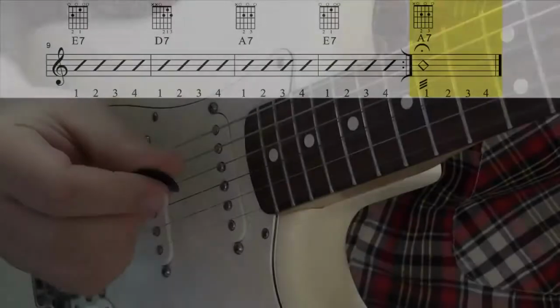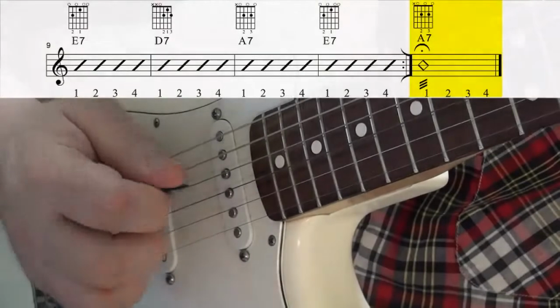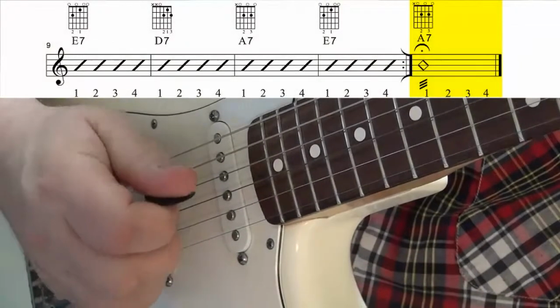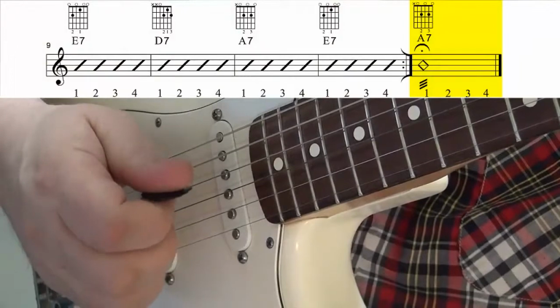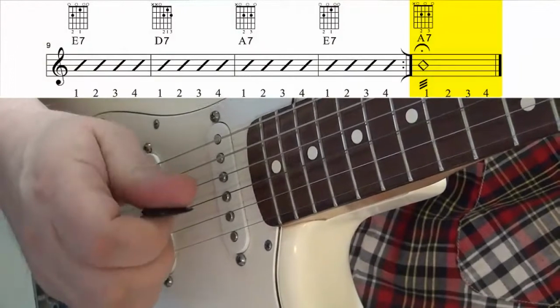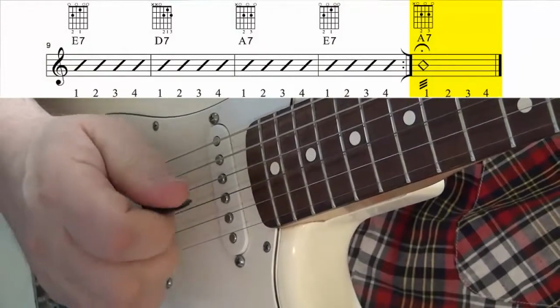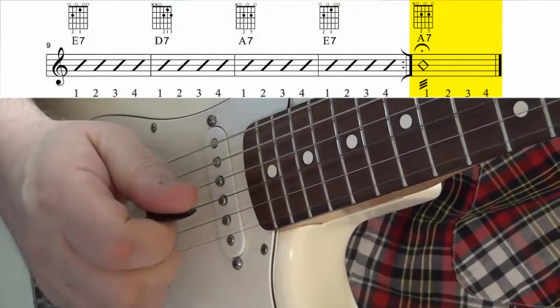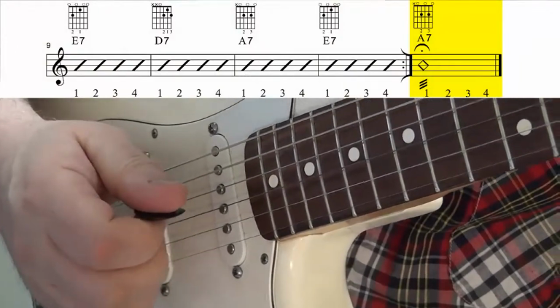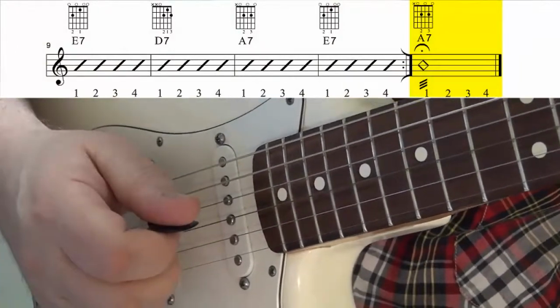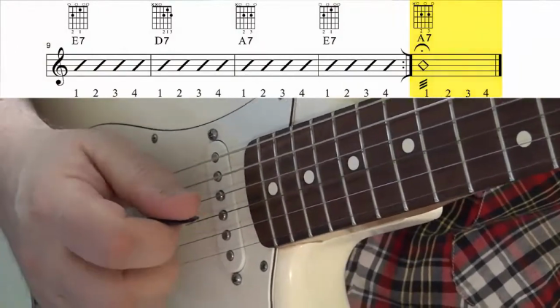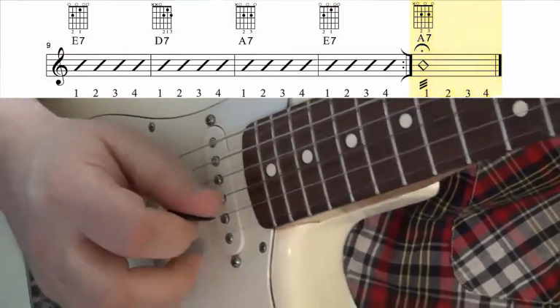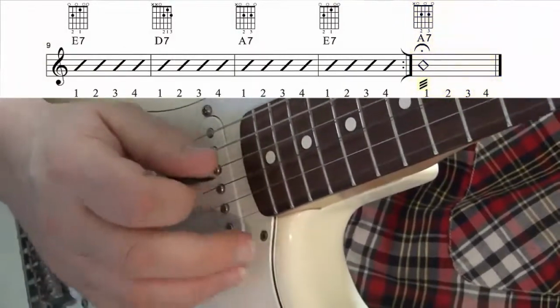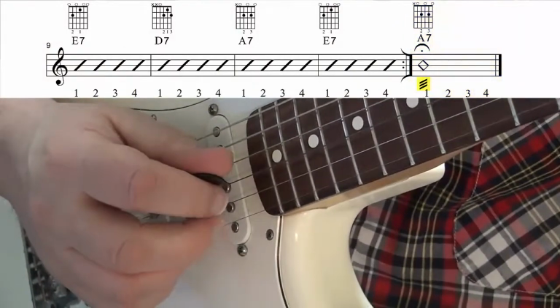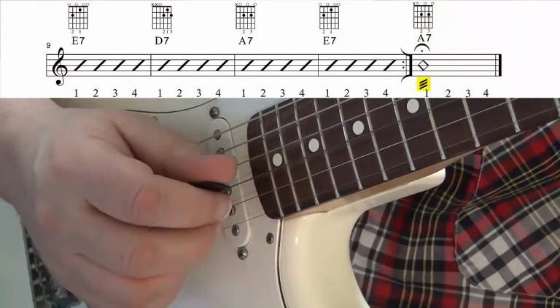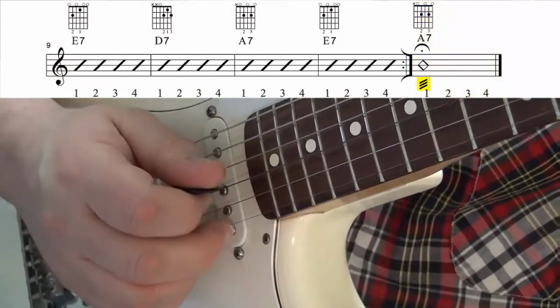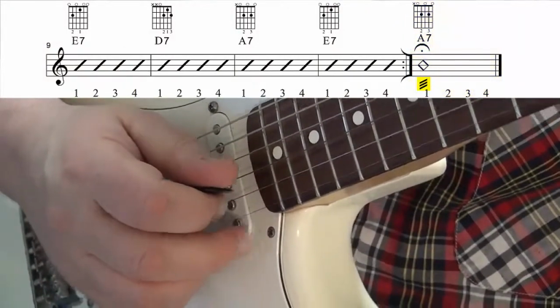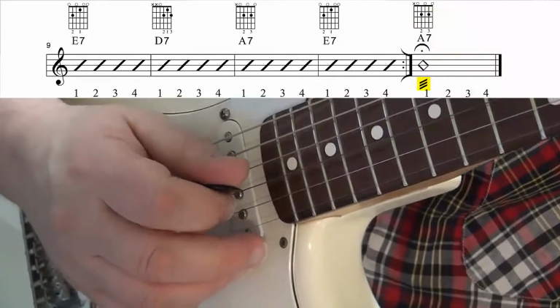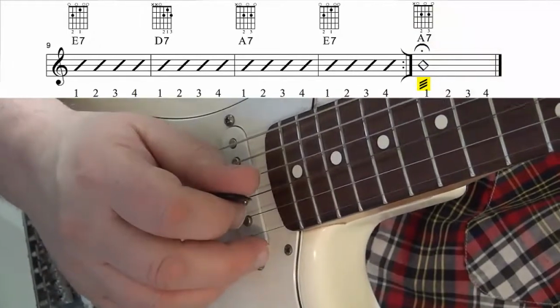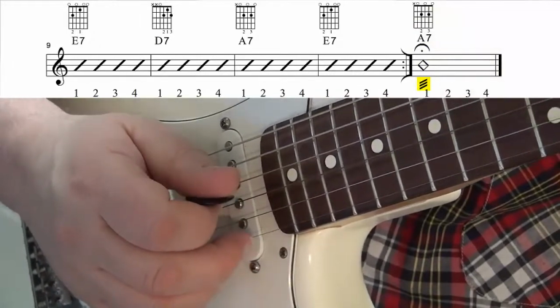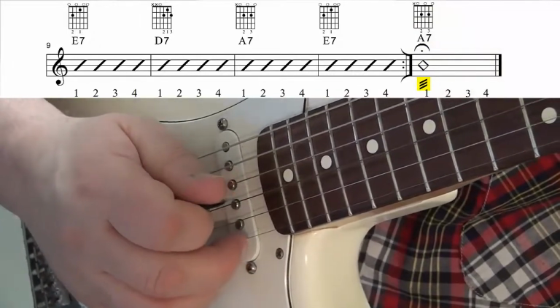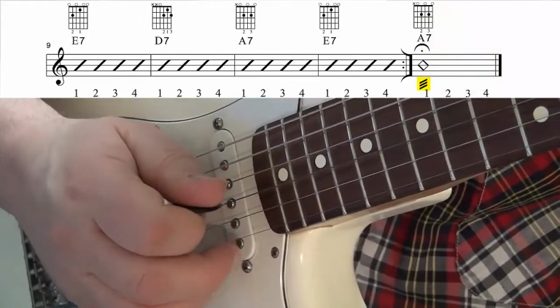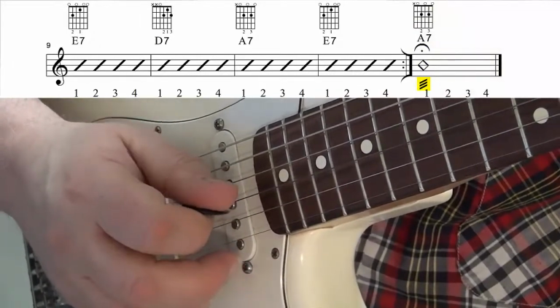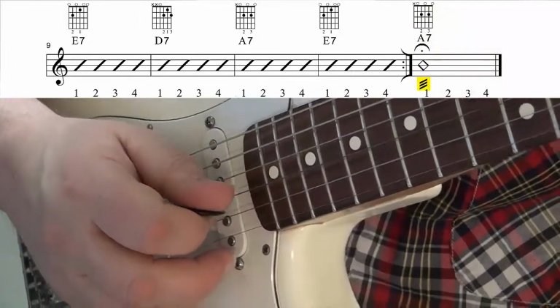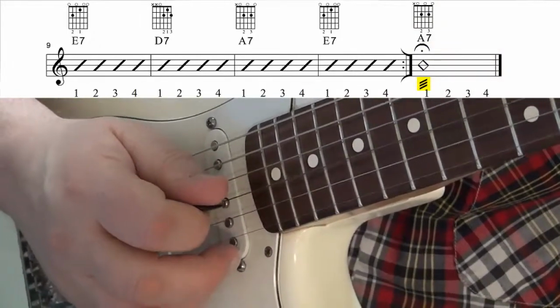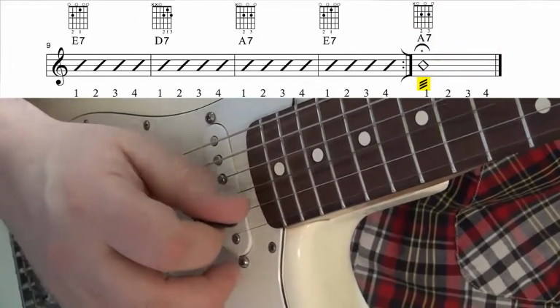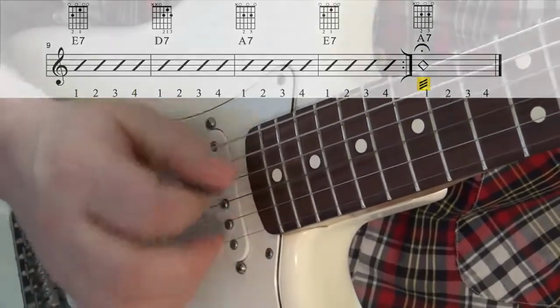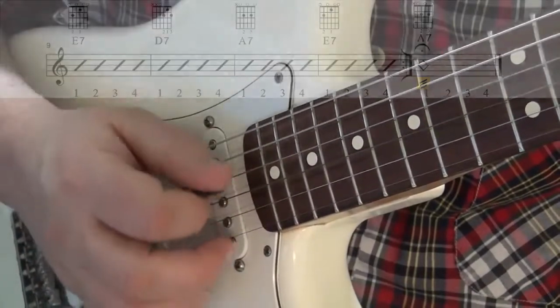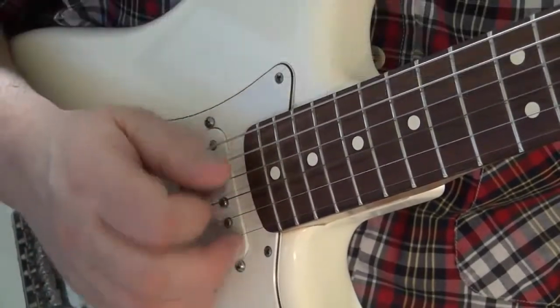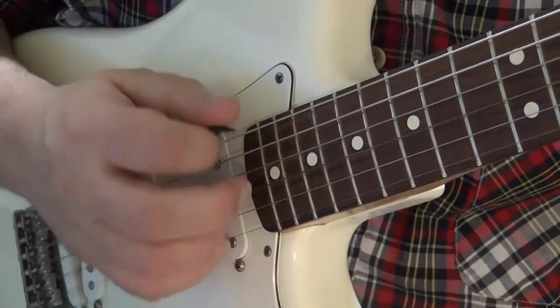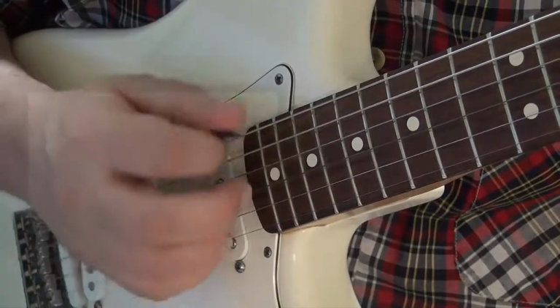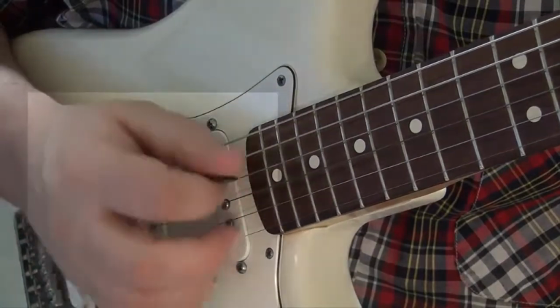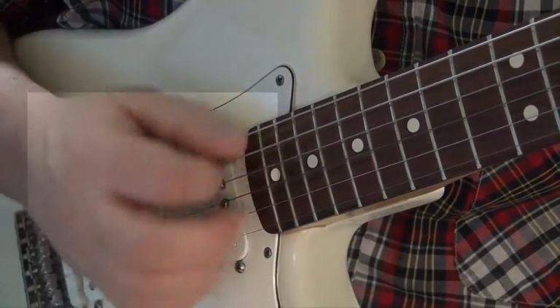In the very last measure of the 12 bar blues, we will do a tremolo strum. It's marked with three dark black lines right below the chord symbol, and it's done with a quick up and down motion of your pick.